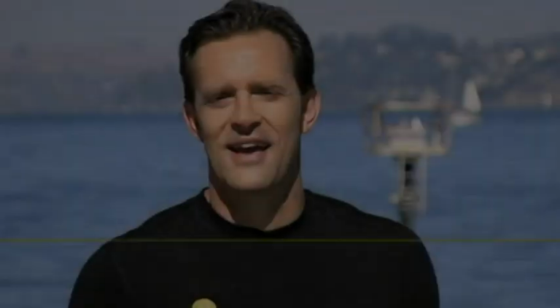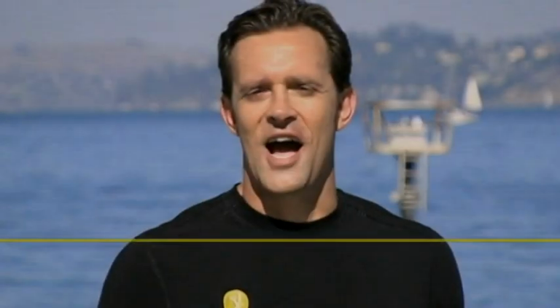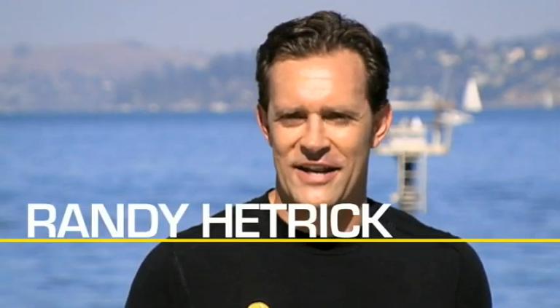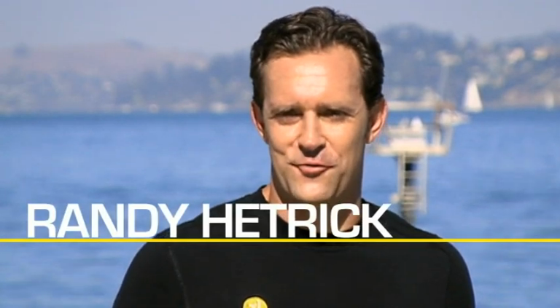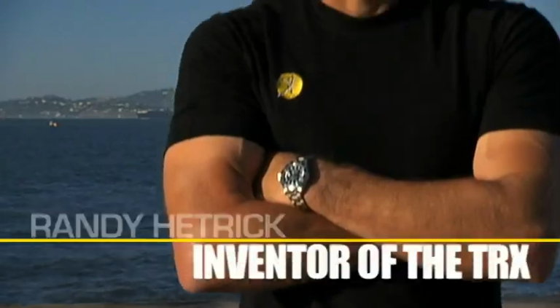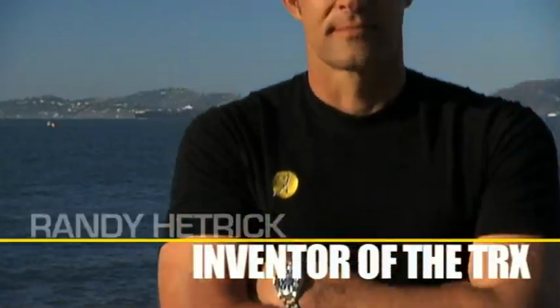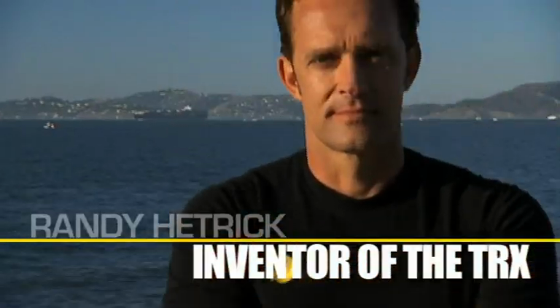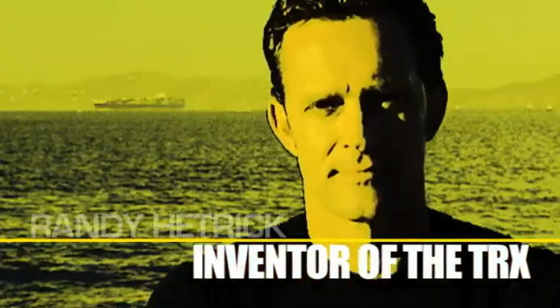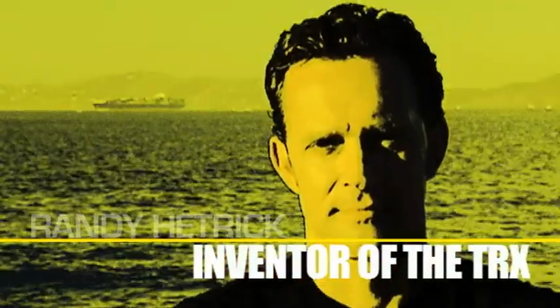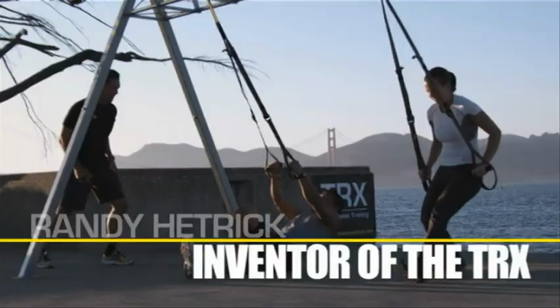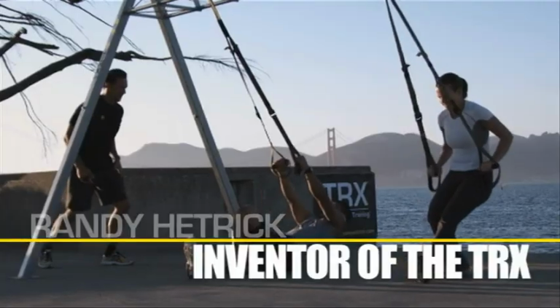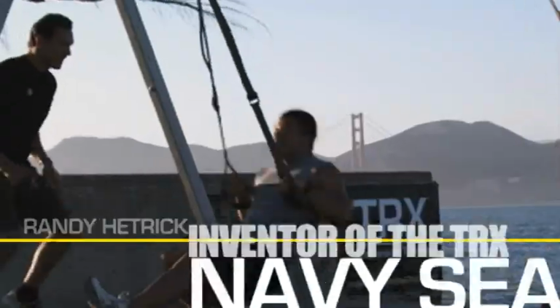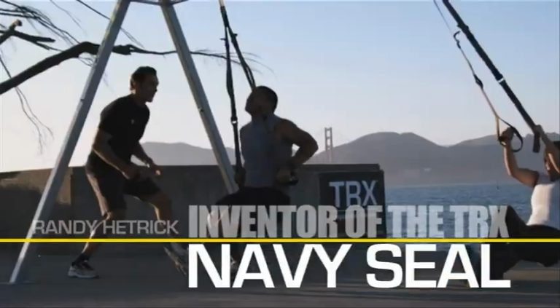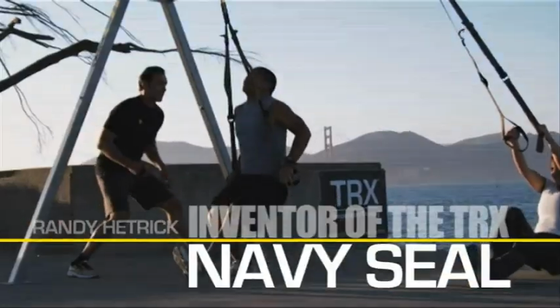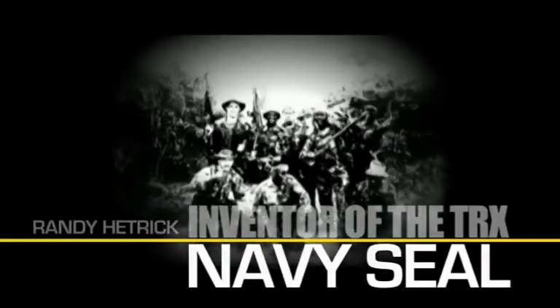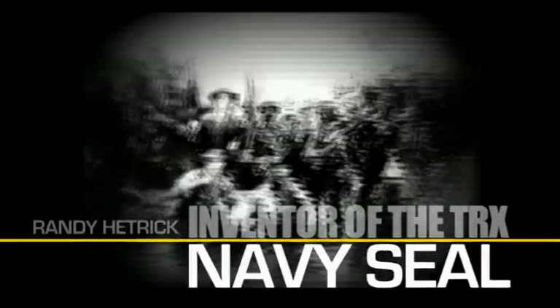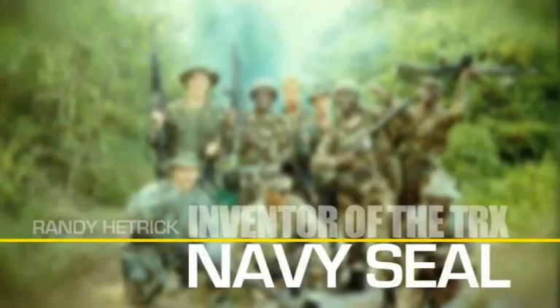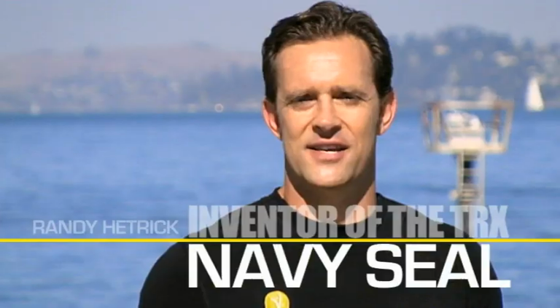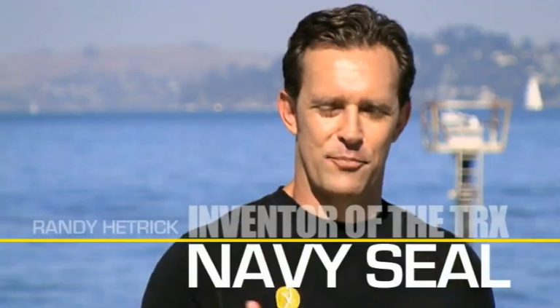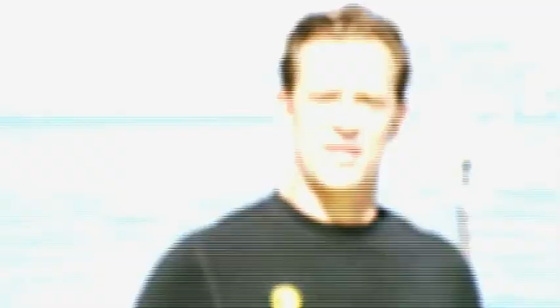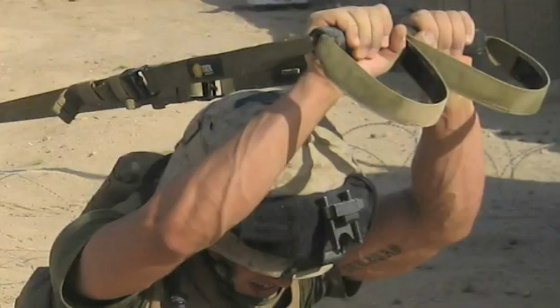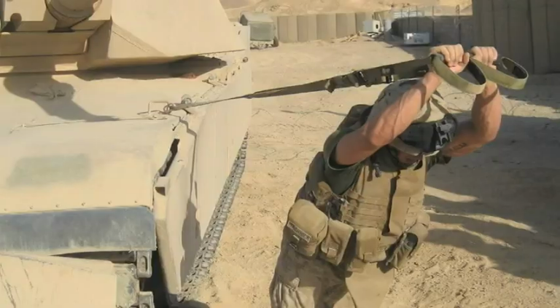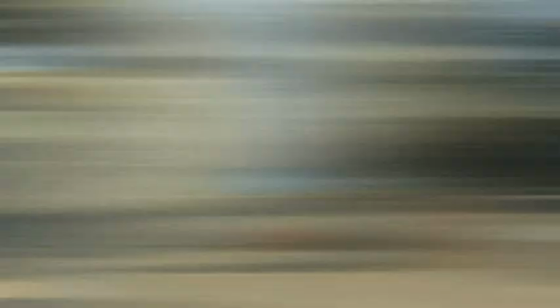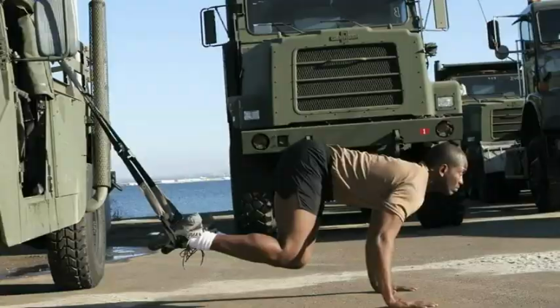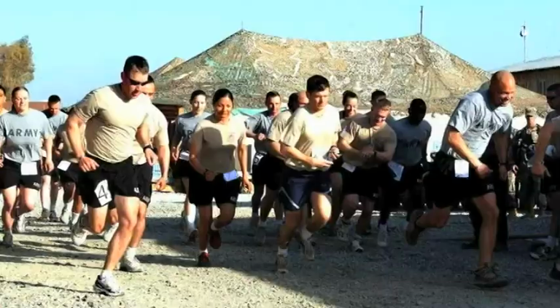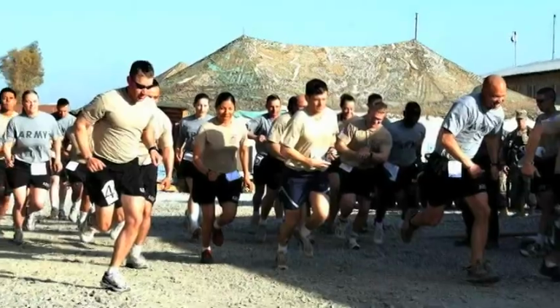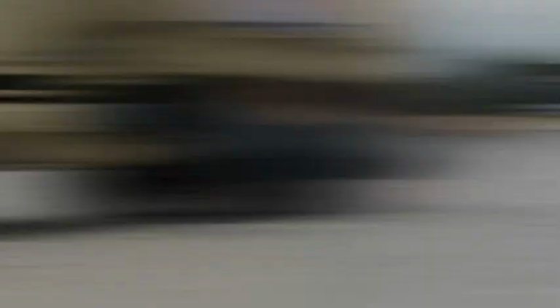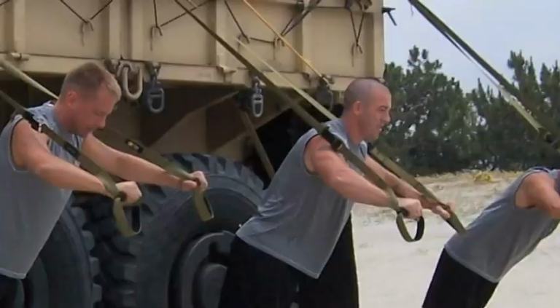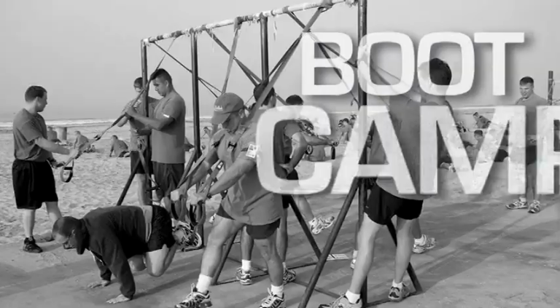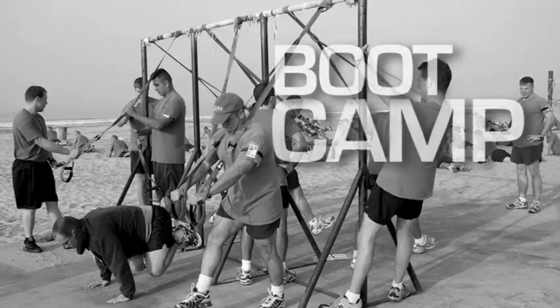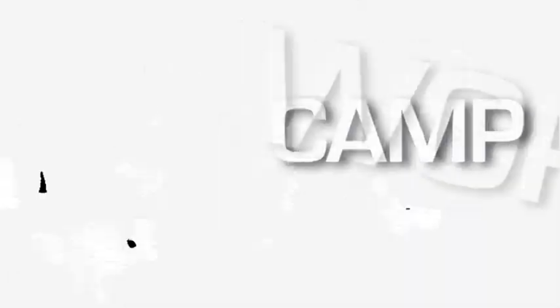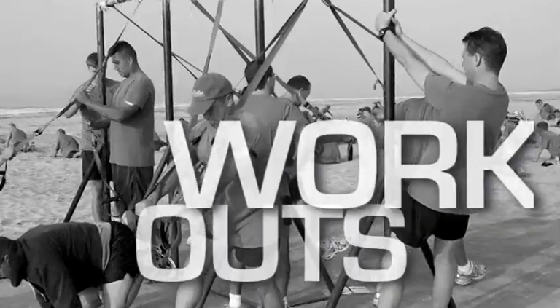Hi, I'm Randy Hetrick, inventor of the TRX. During my career as a Navy SEAL, I created the TRX and participated and led literally hundreds of high-intensity bootcamp-style workouts.